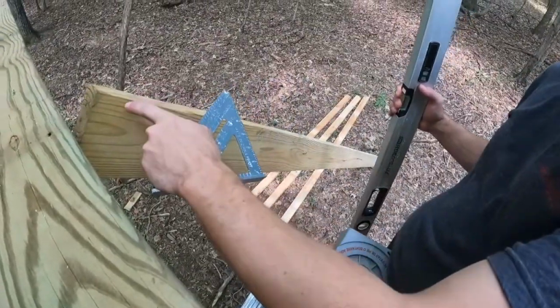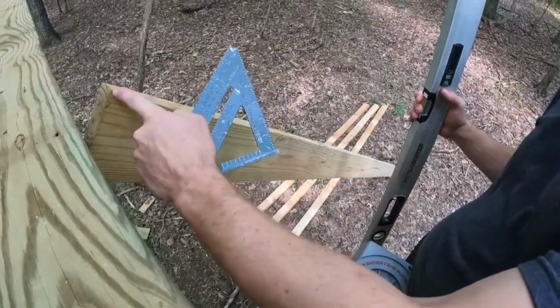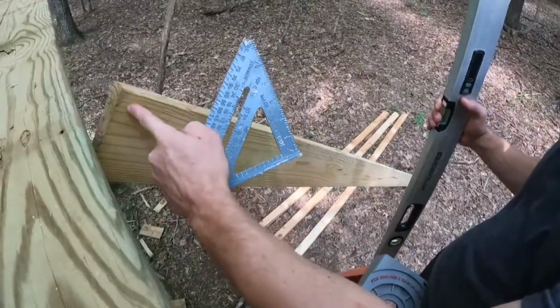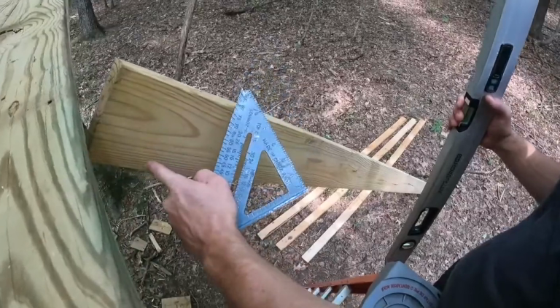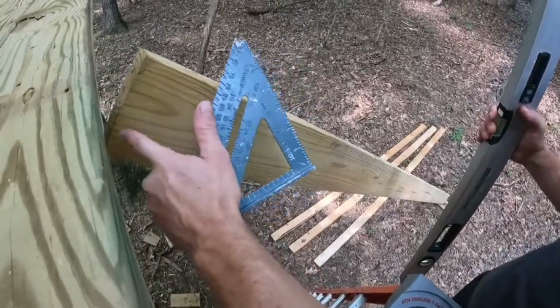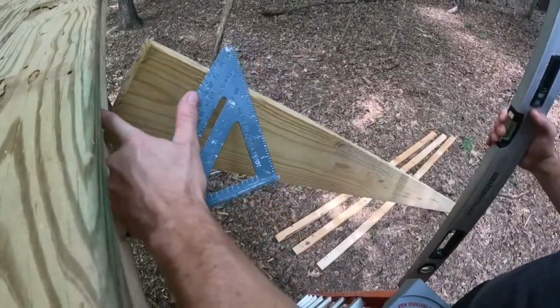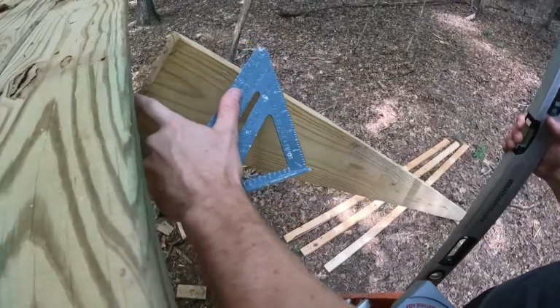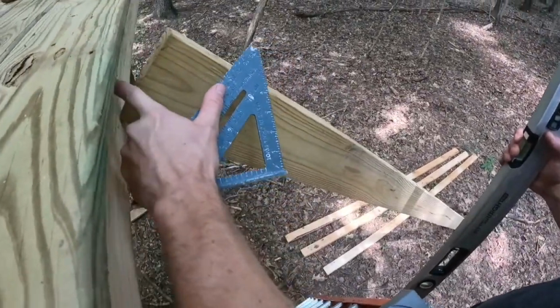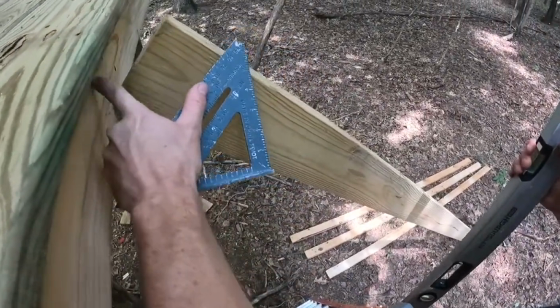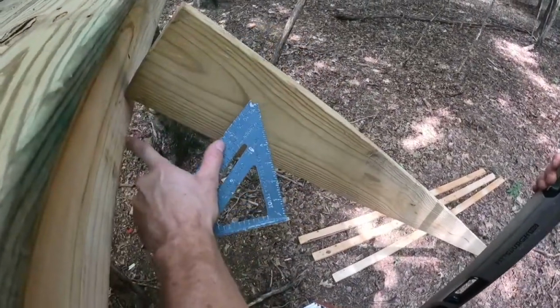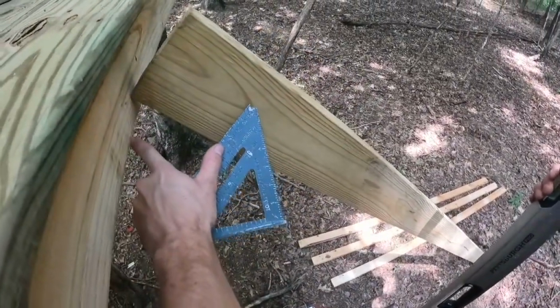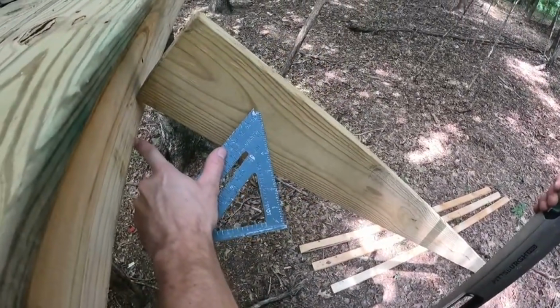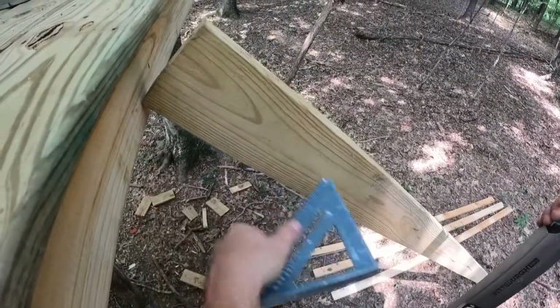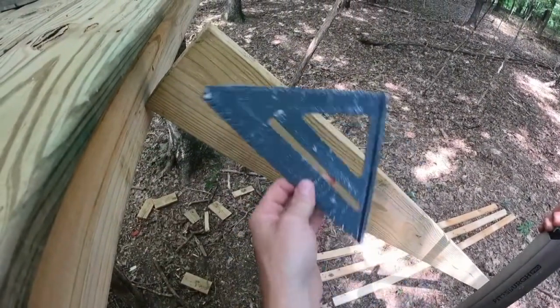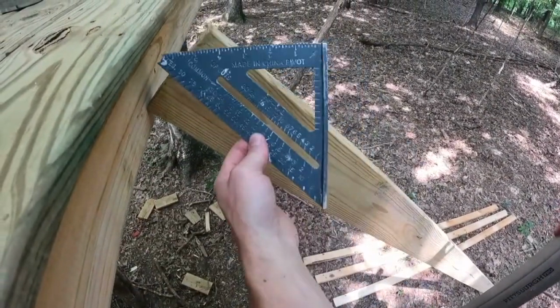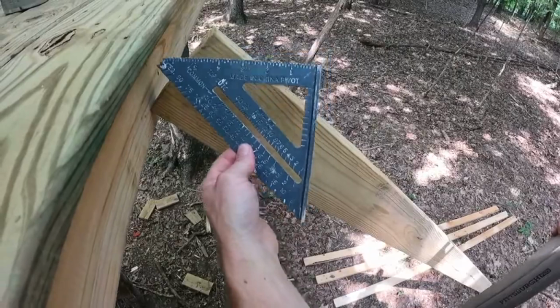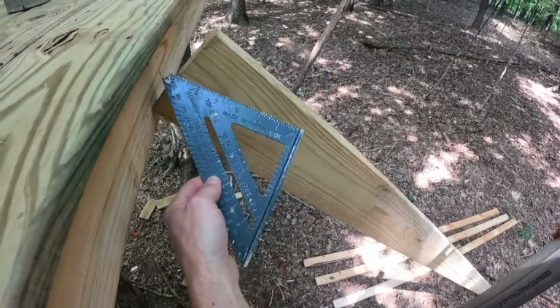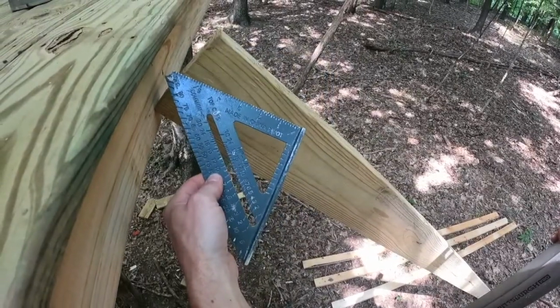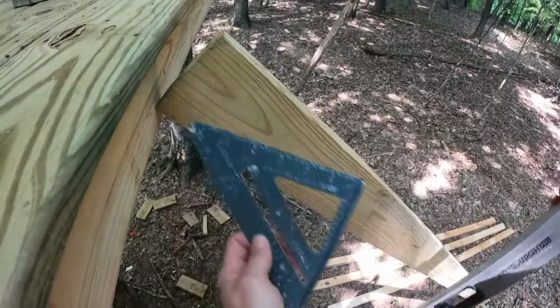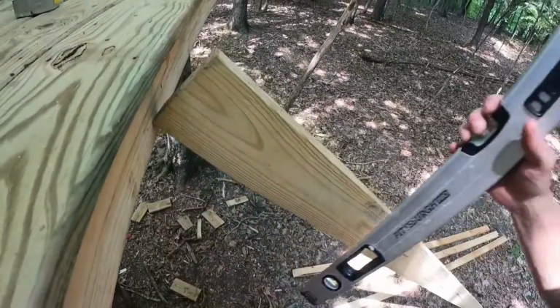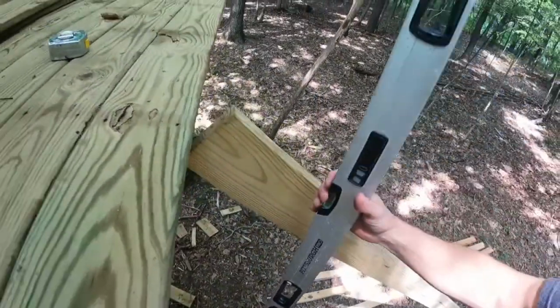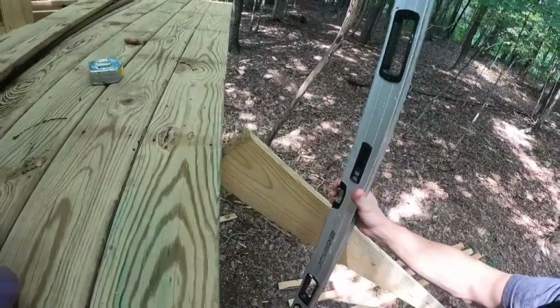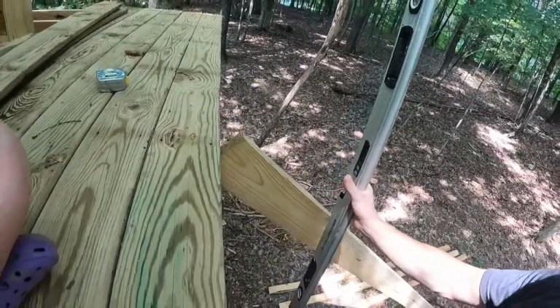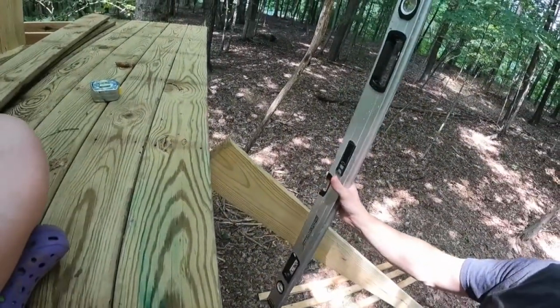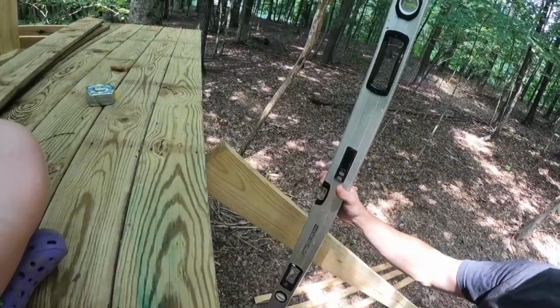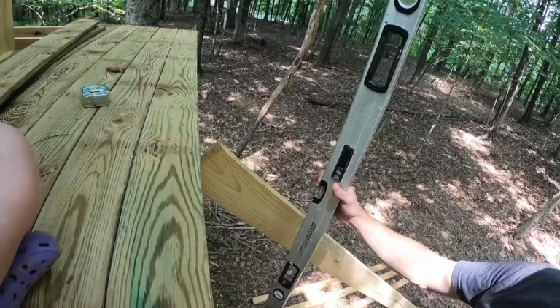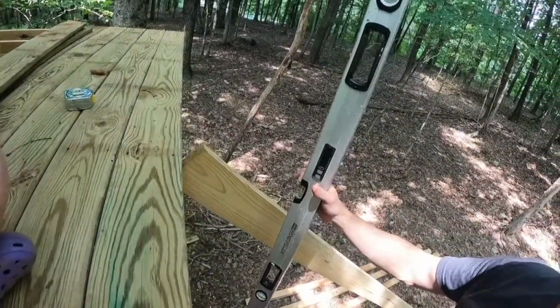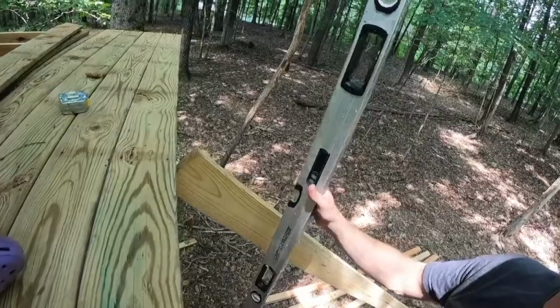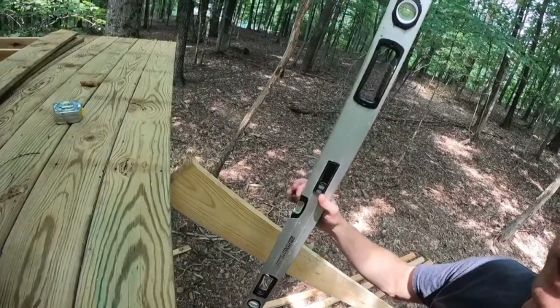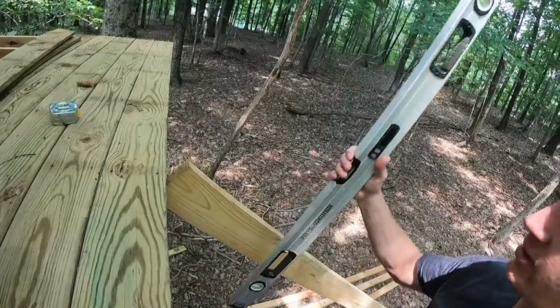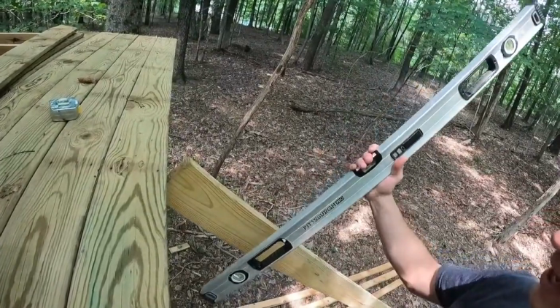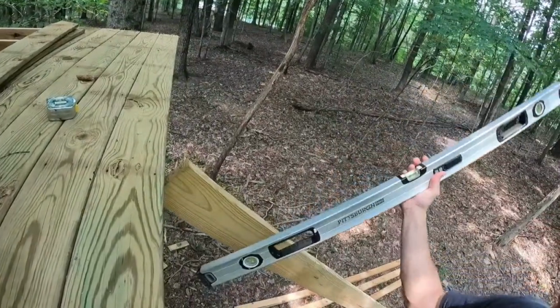We're going to find out this angle here — what the cut needs to be — so it will match up and sit flat against this here. You're going to need yourself a square, a pocket square, and I have a level here. I have a four foot; a two foot will probably be fine, but this is what I have with me.